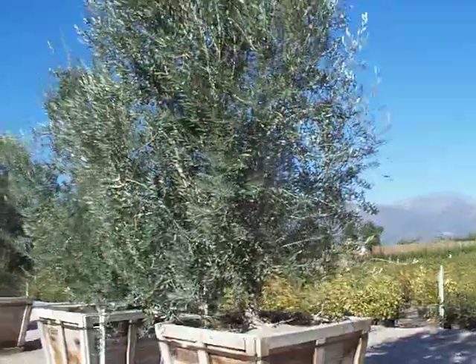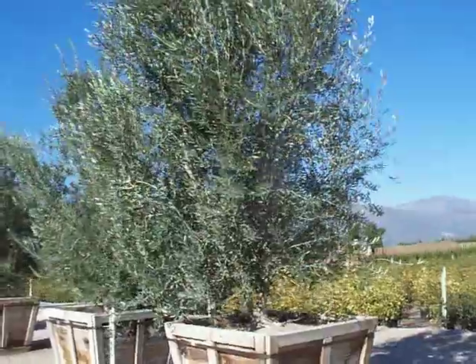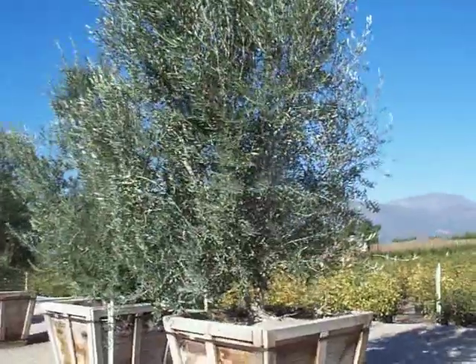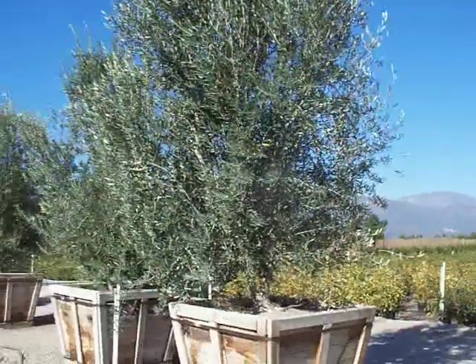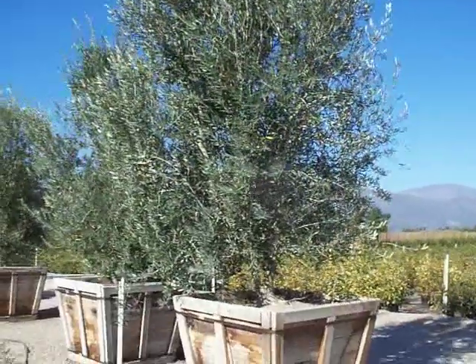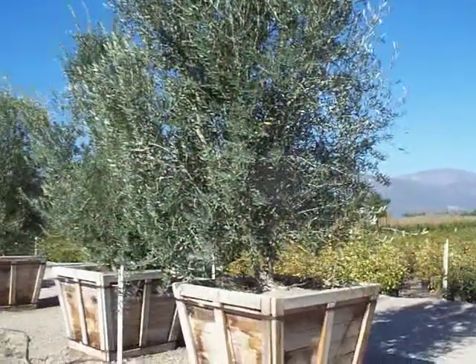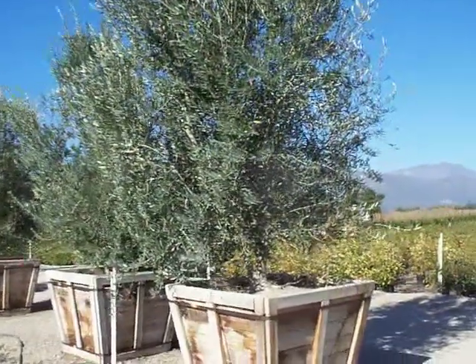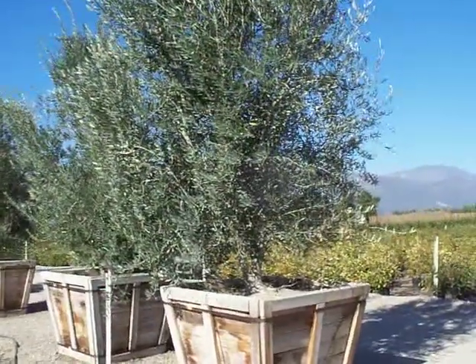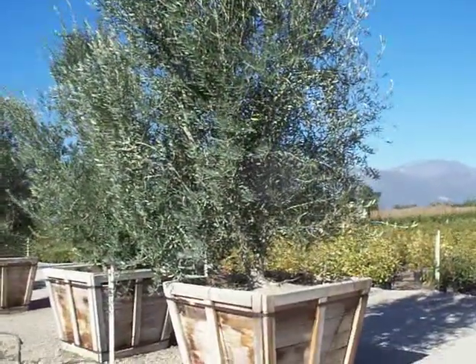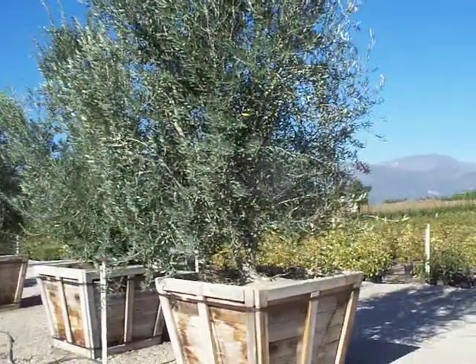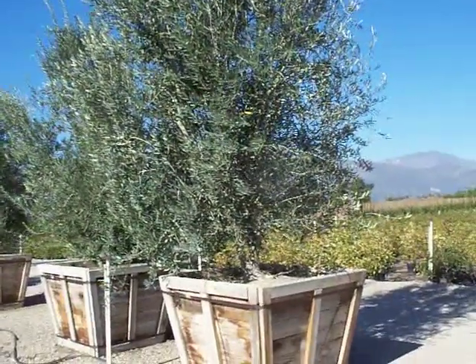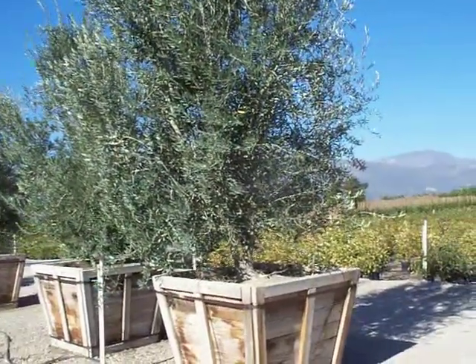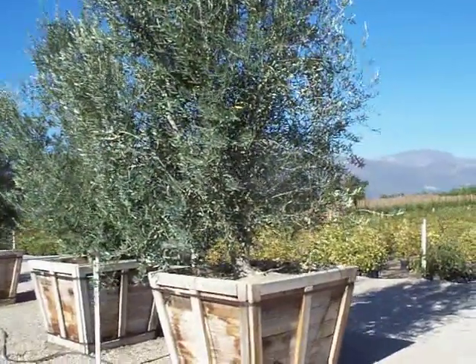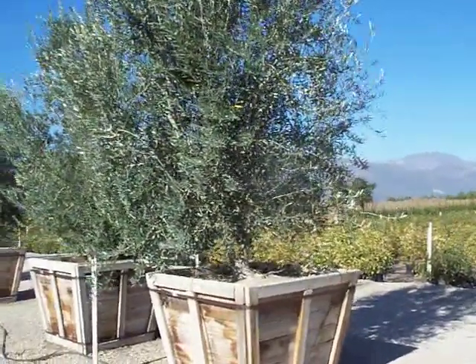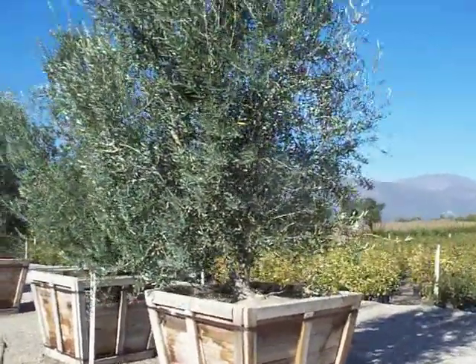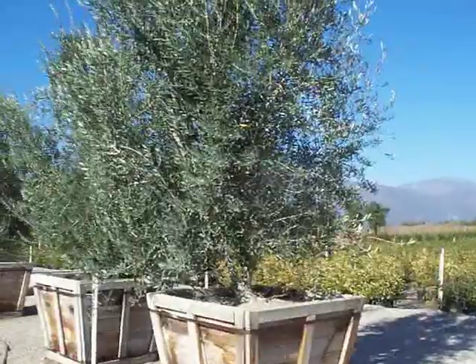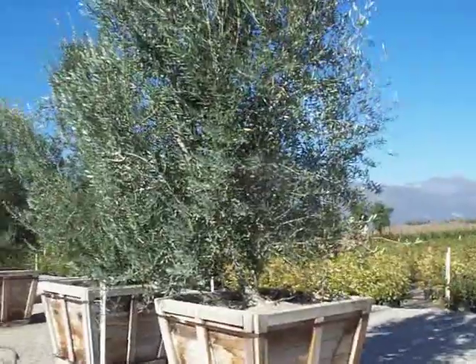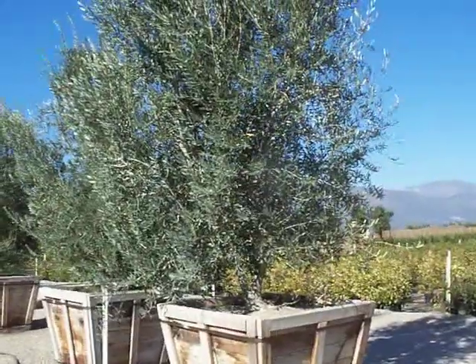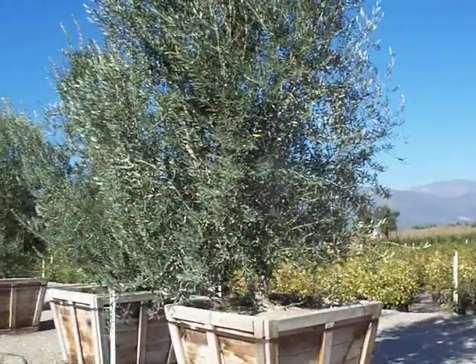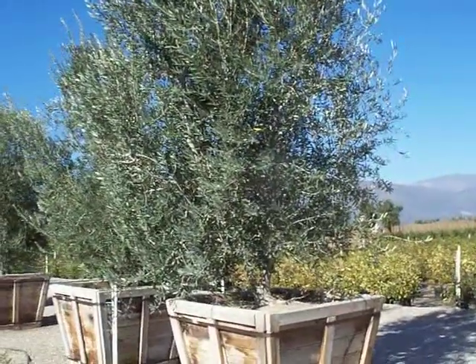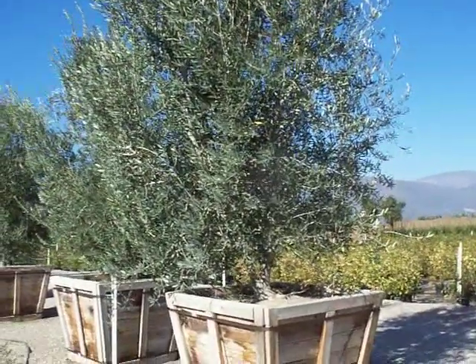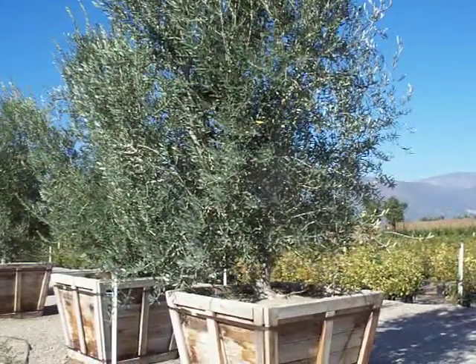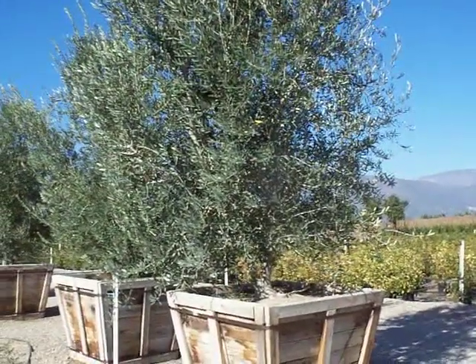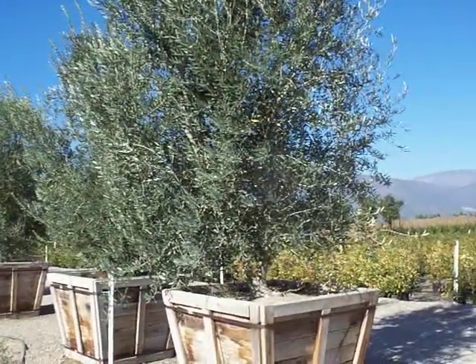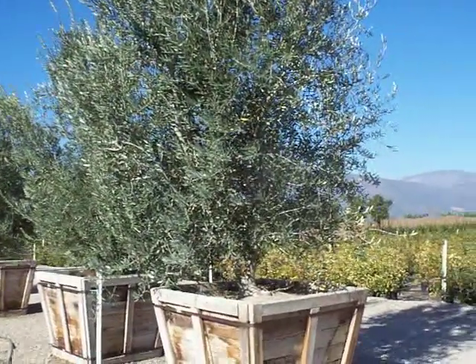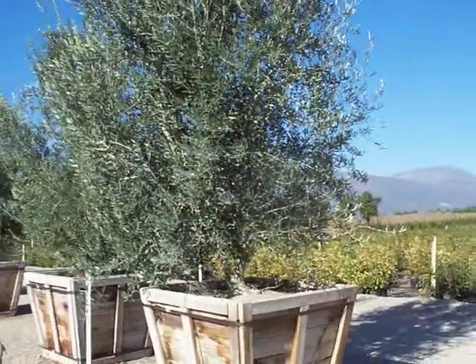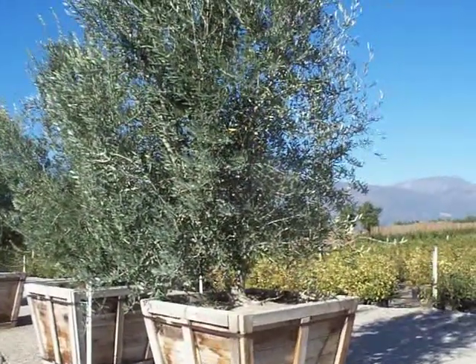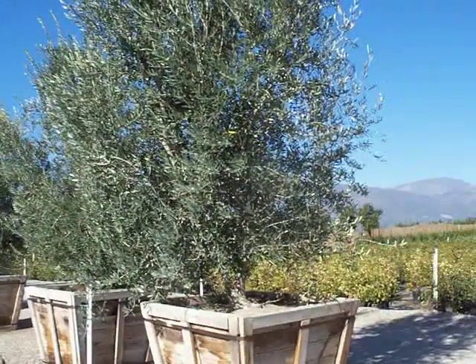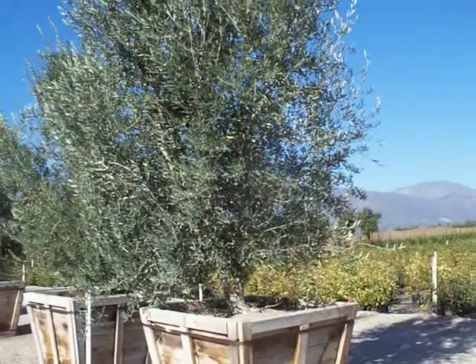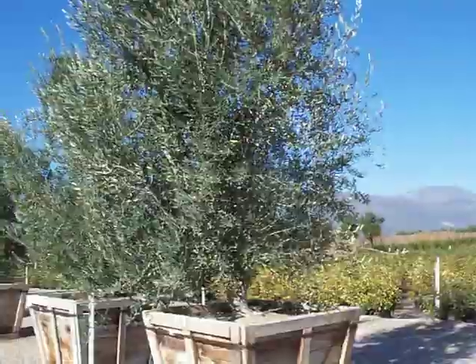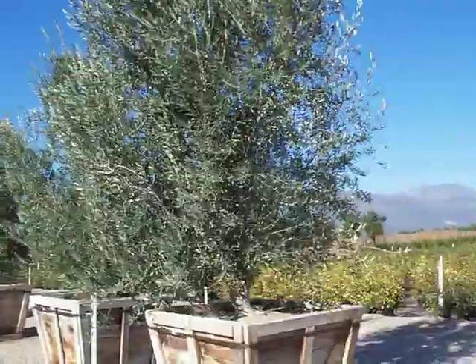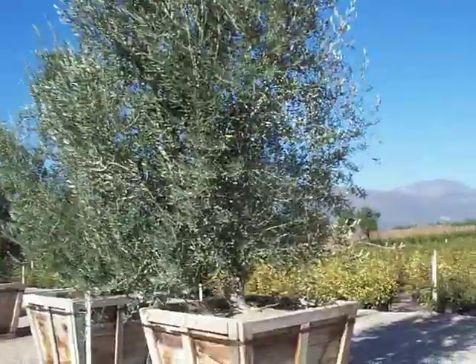This is a 48 inch Wilsonai fruitless olive. These are actually certified fruitless olives for Clark County and also Maricopa County.